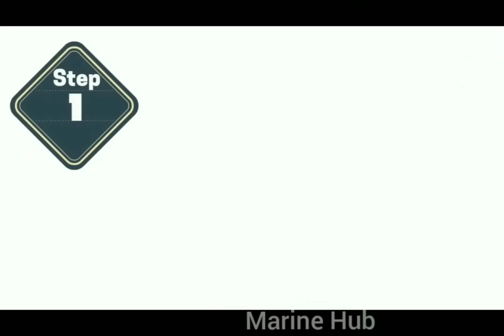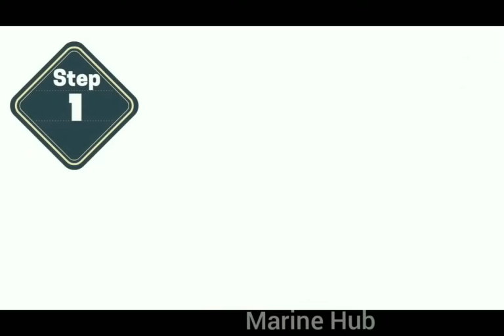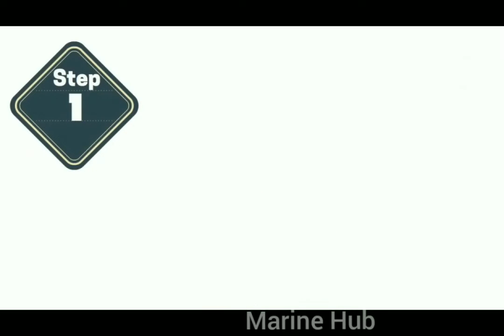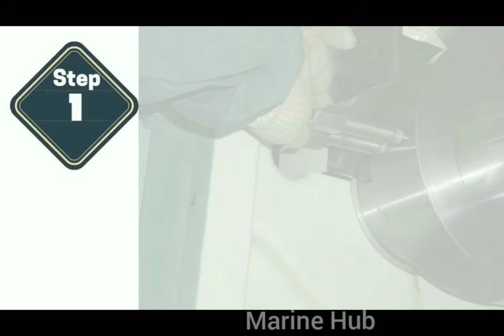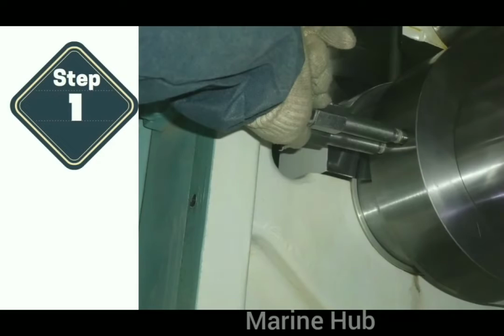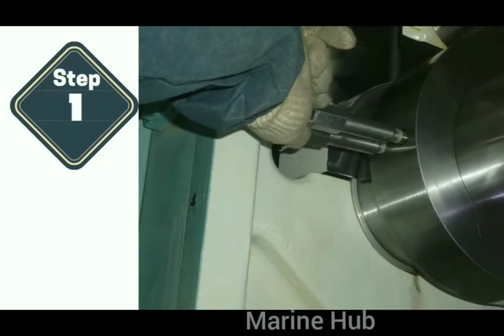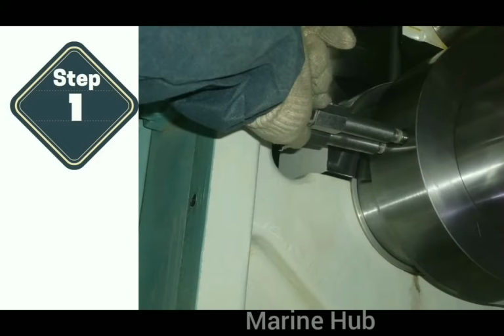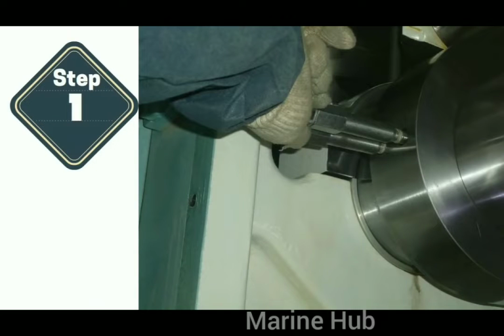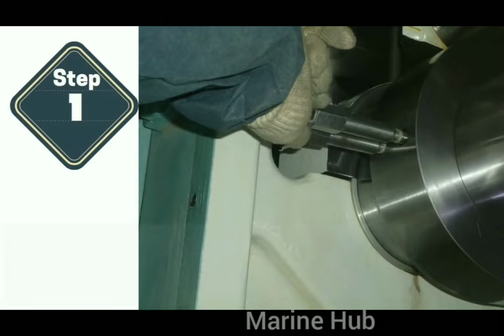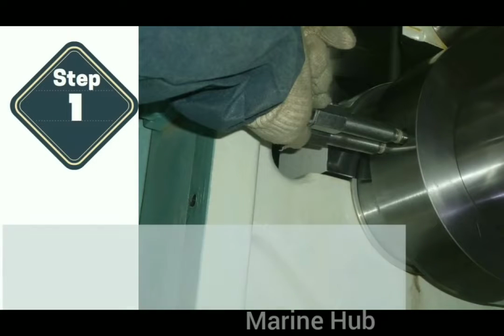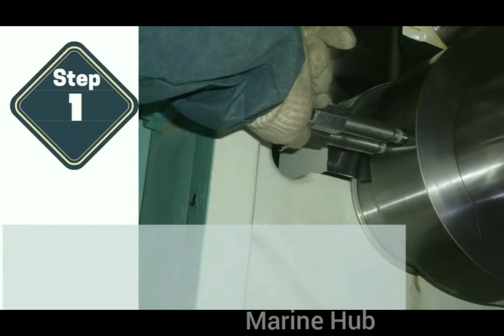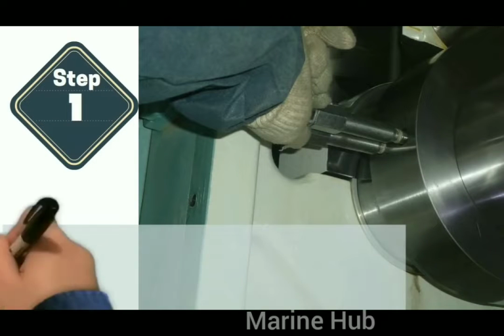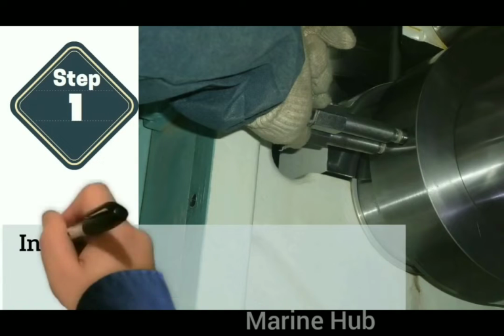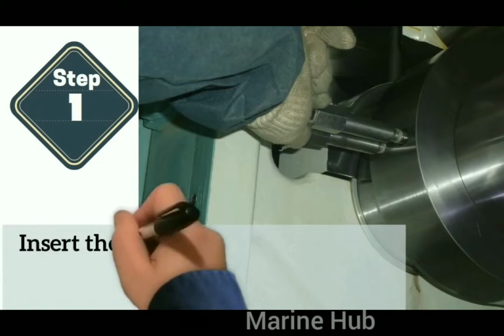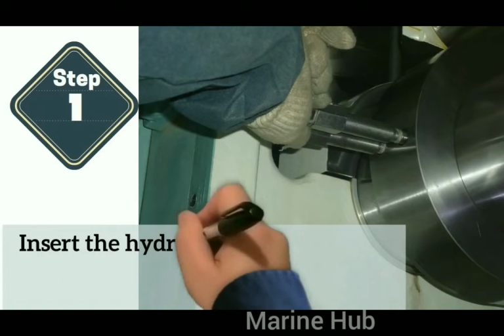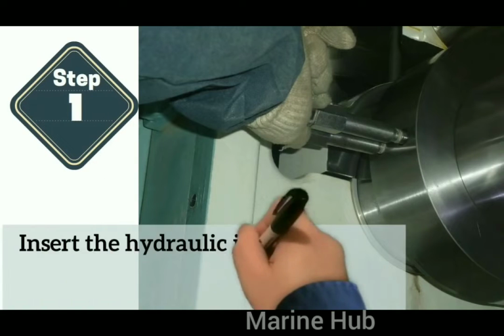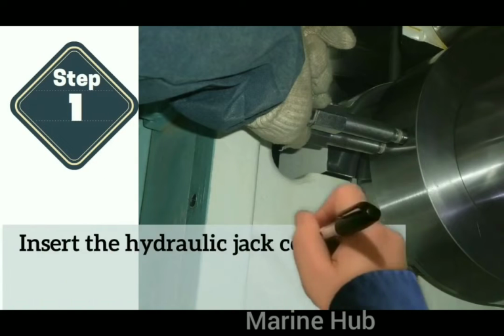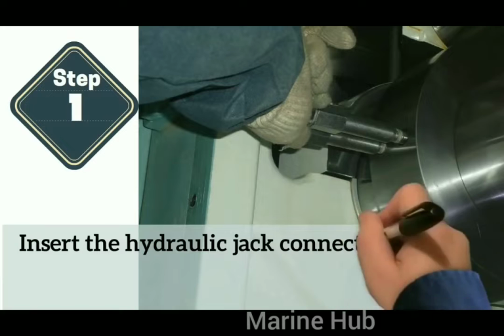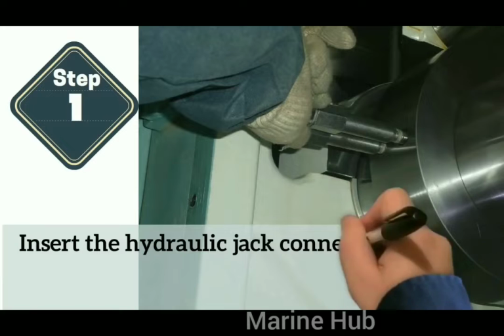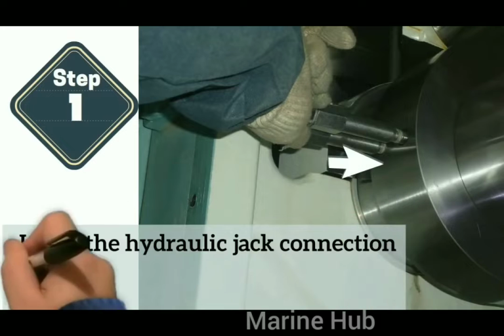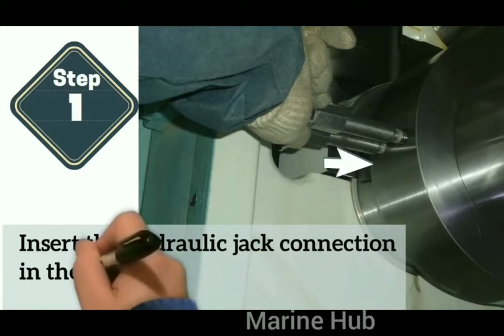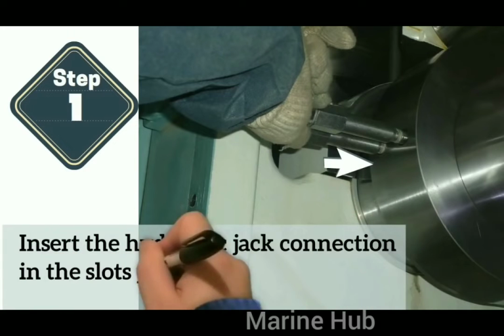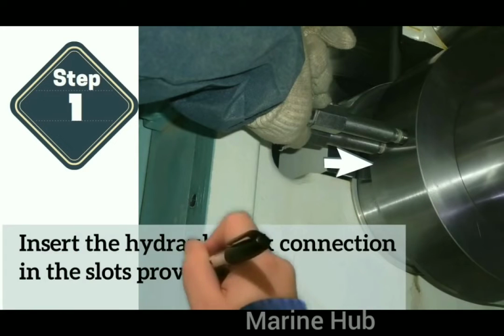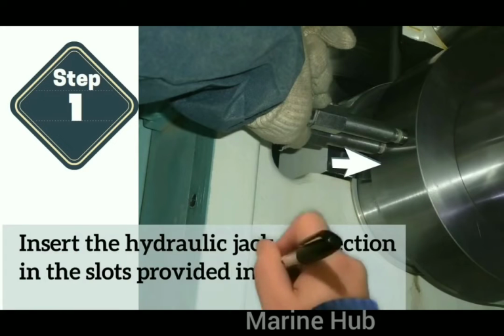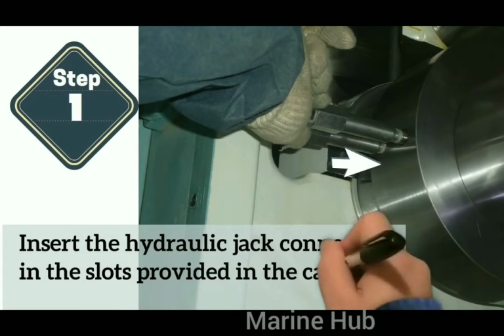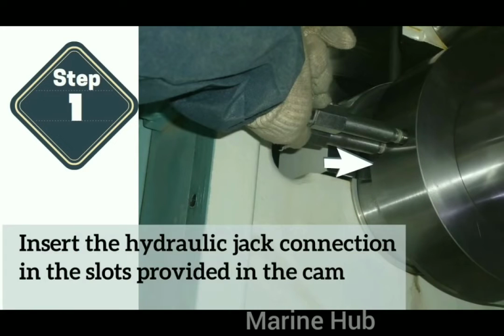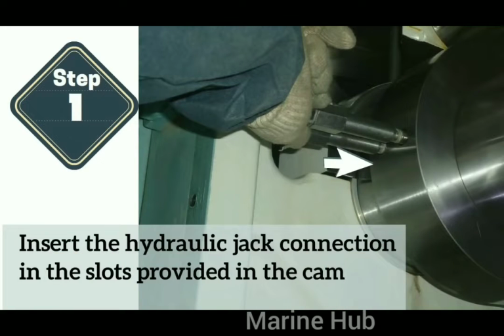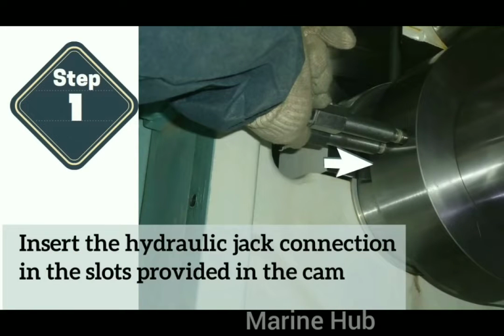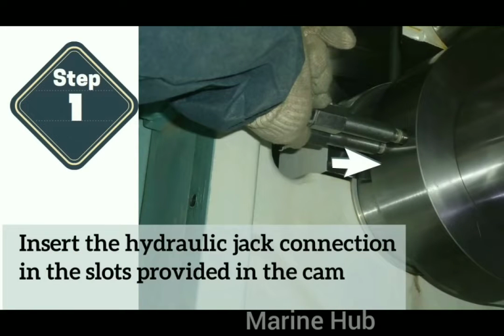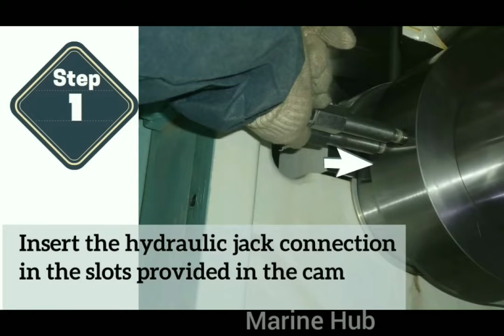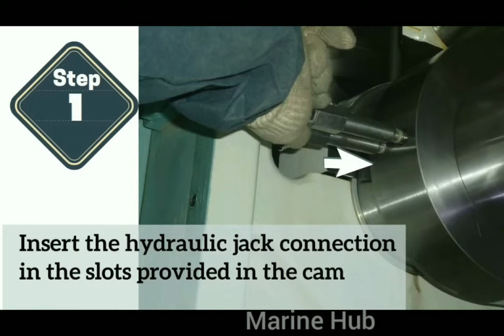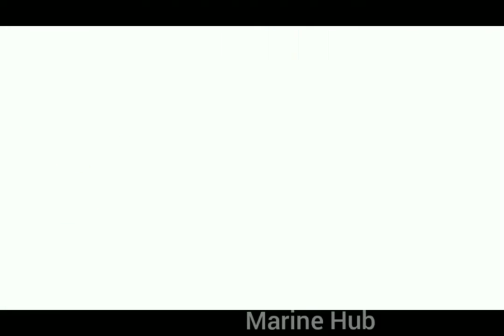After taking proper precautions, first insert the hydraulic jack connection in the slots provided in the cam, as you can see in the picture.